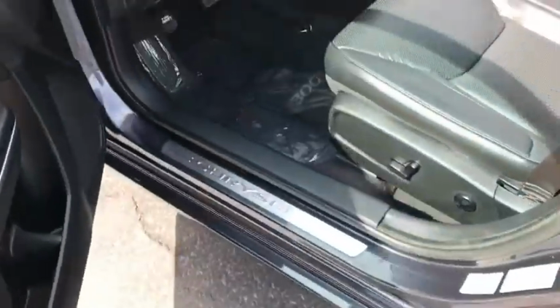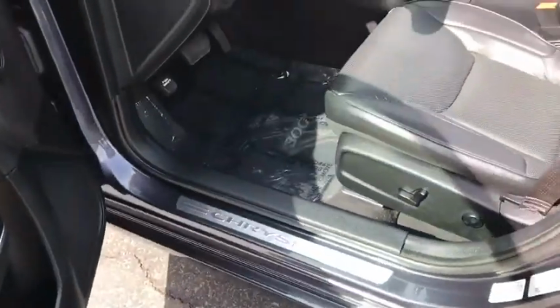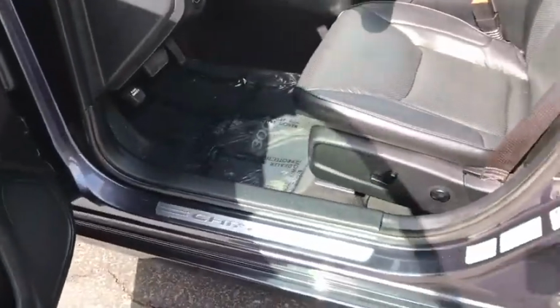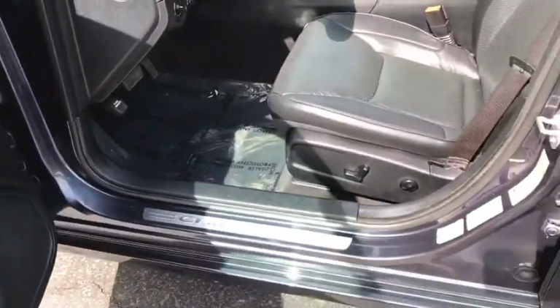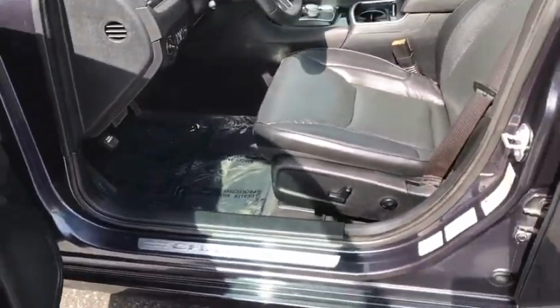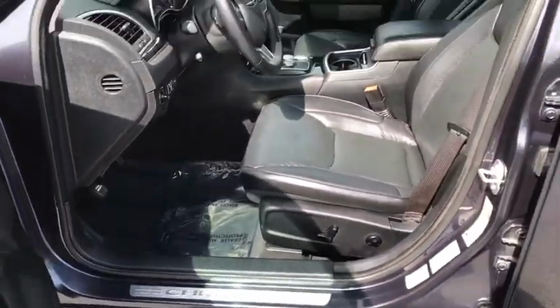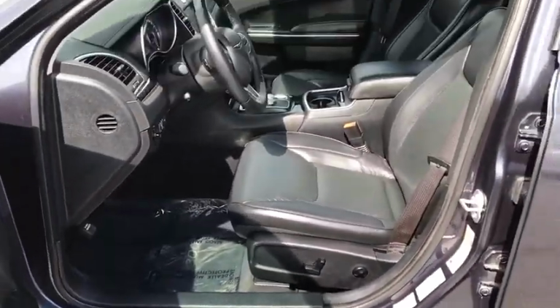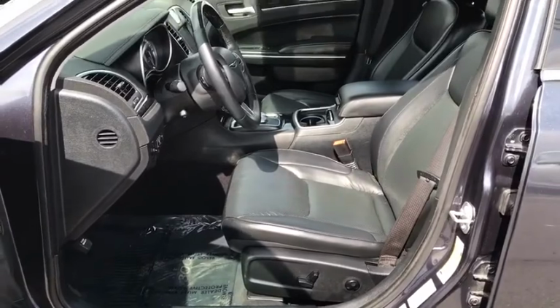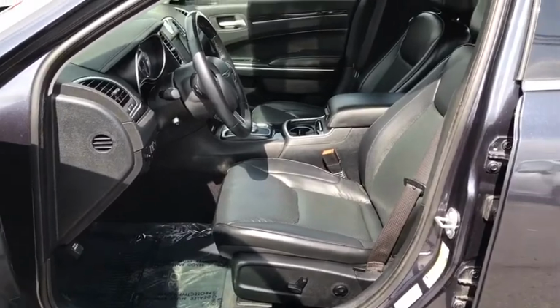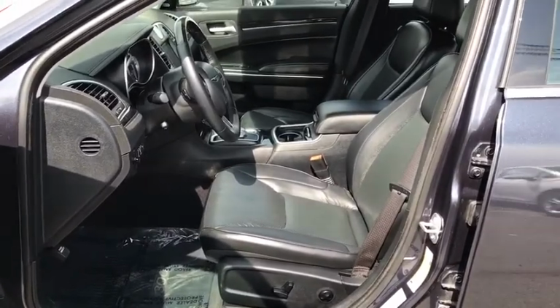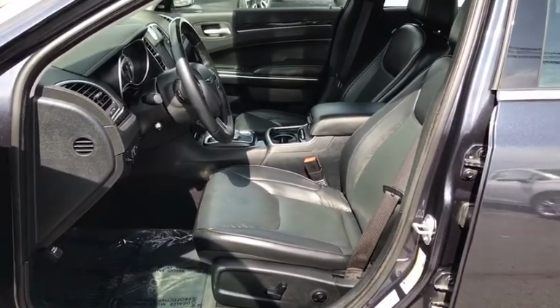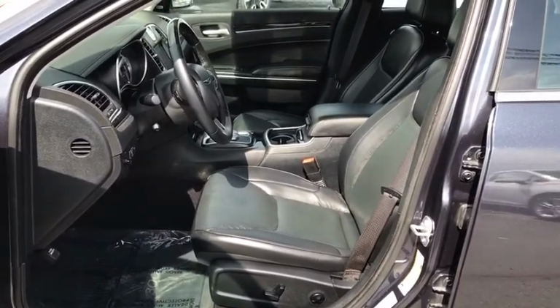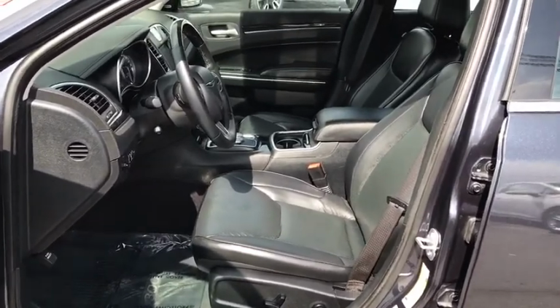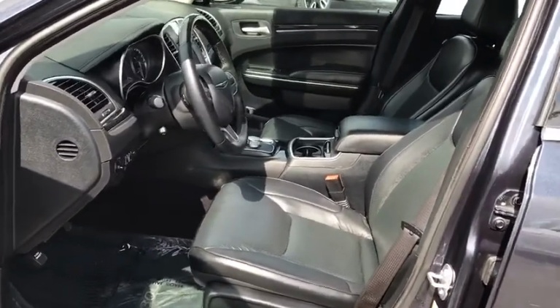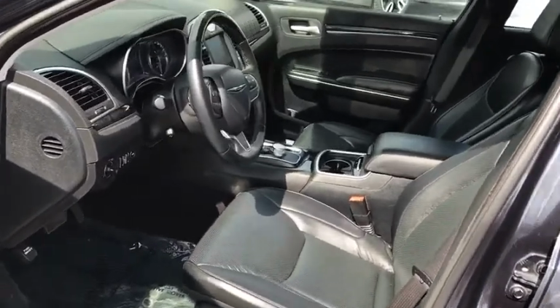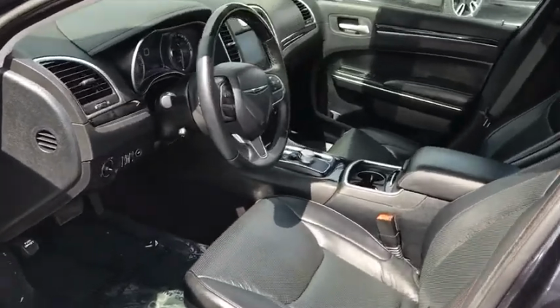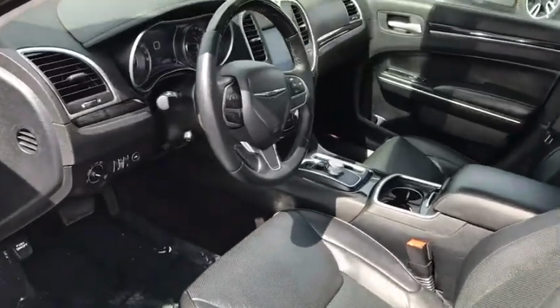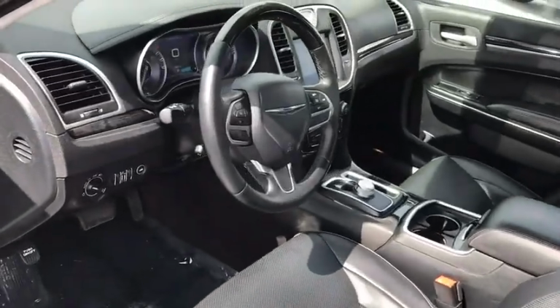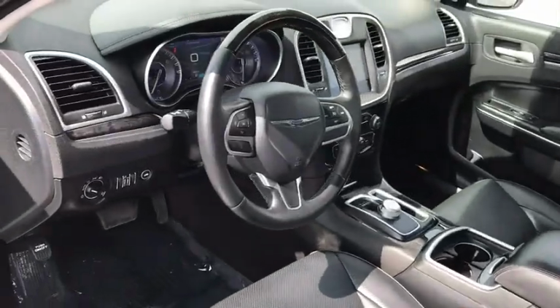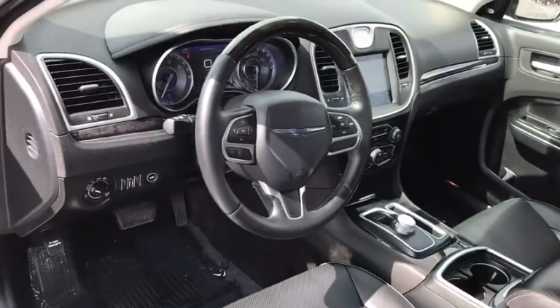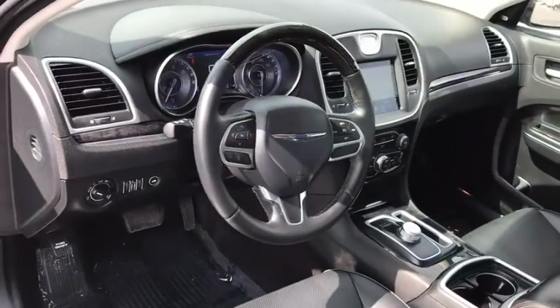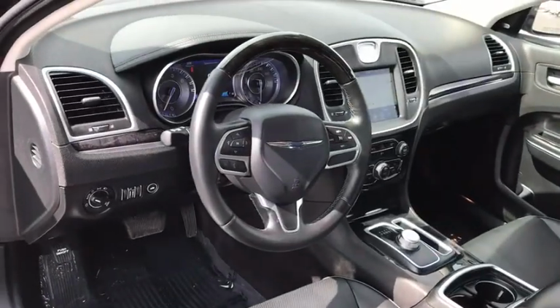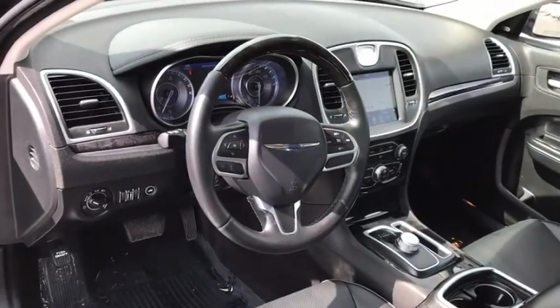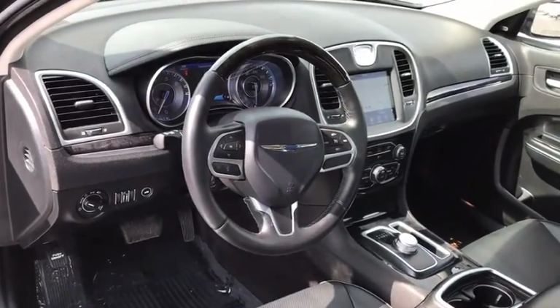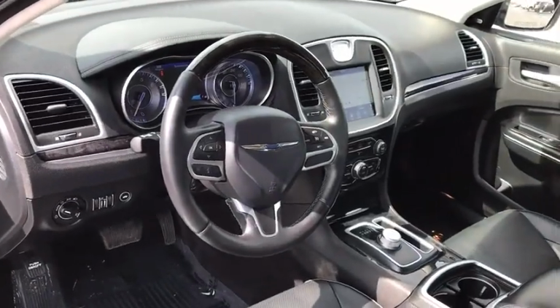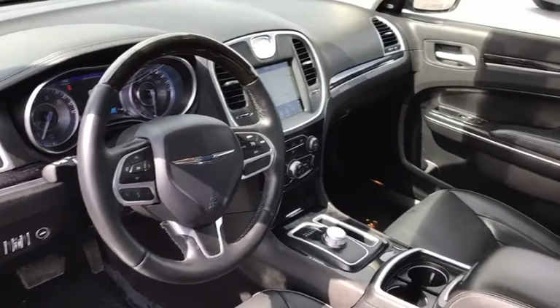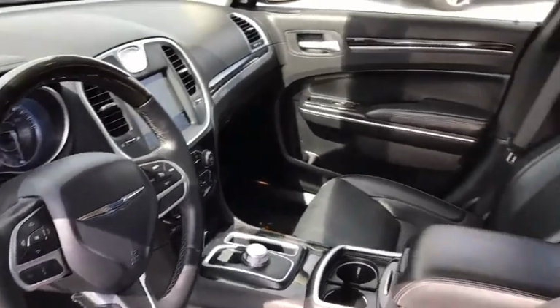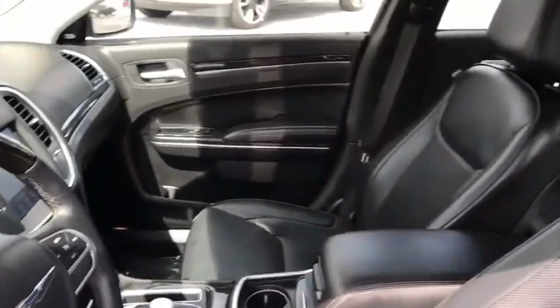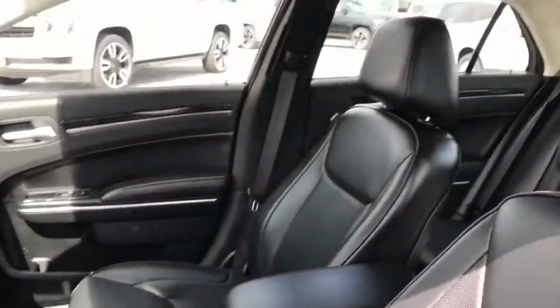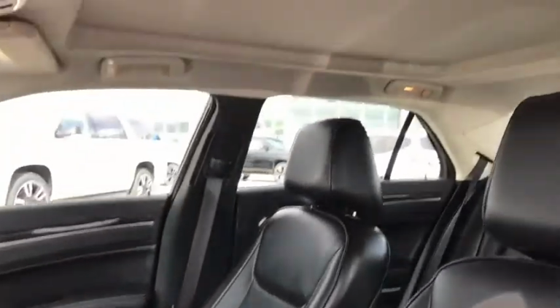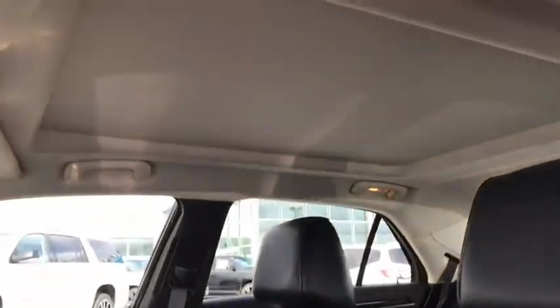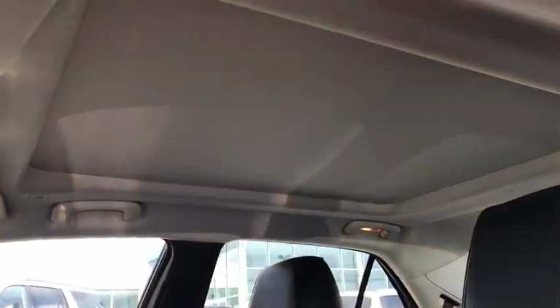Heated front seats. Heated steering wheel. Fog lights. Power windows. Trip computer. Rear window defroster. Brake assist. Remote keyless entry.